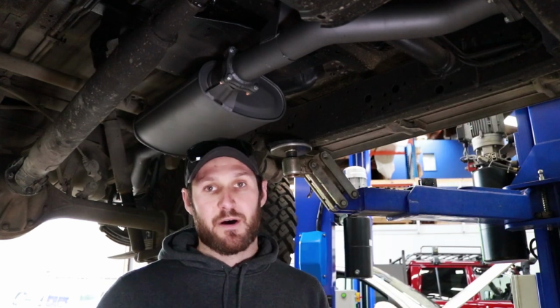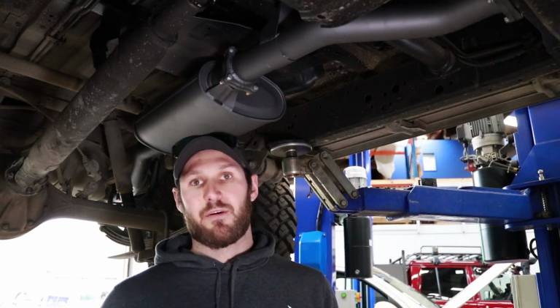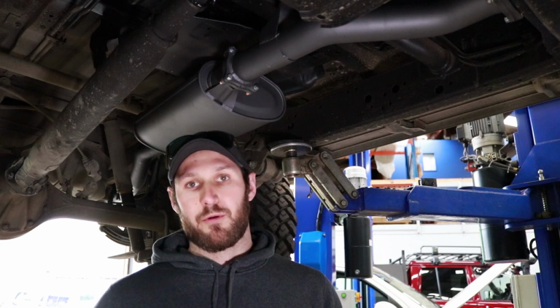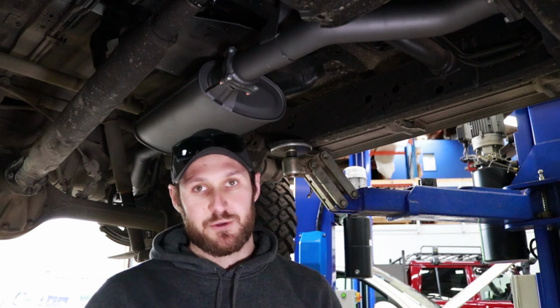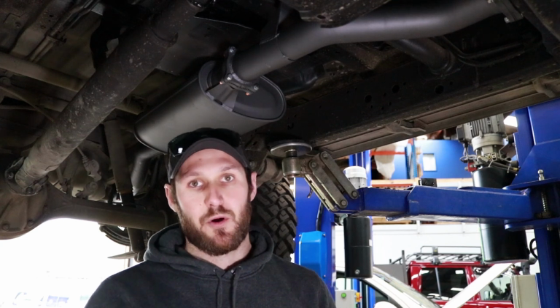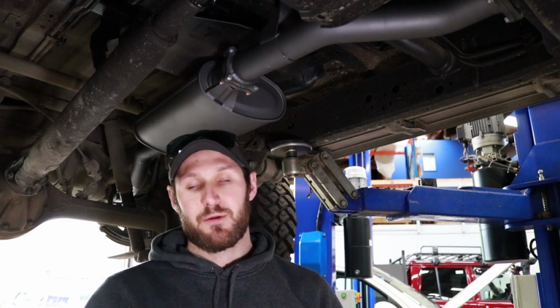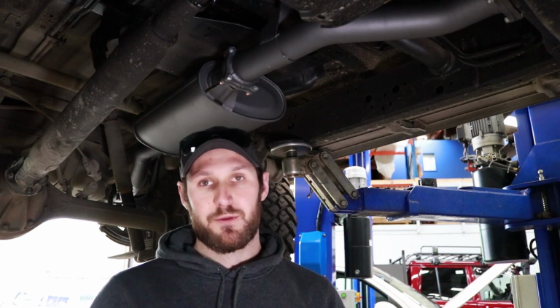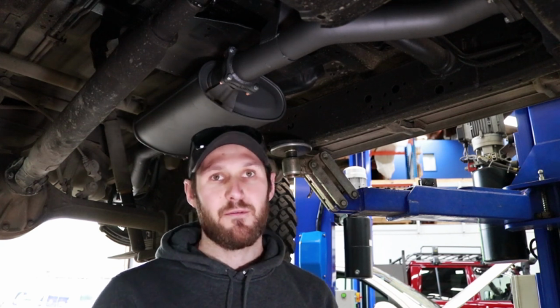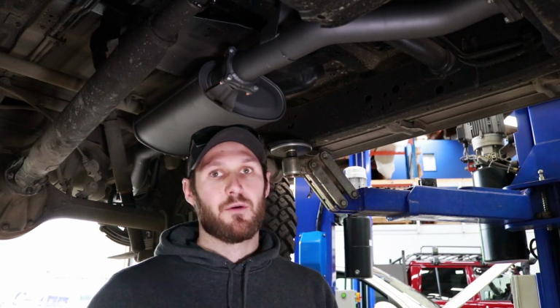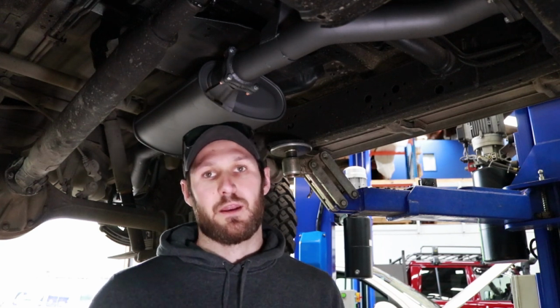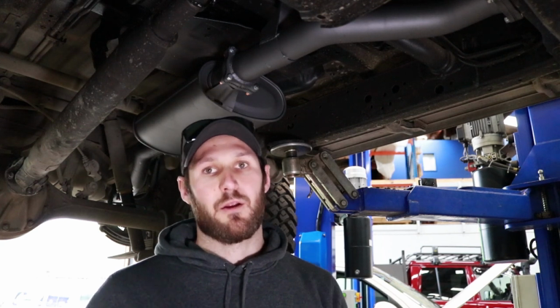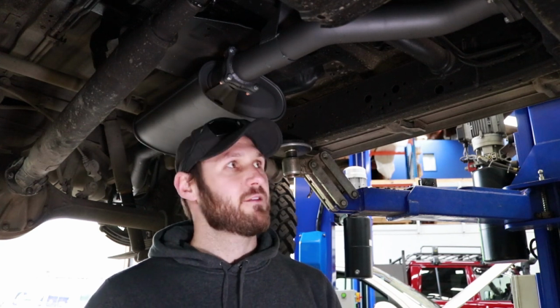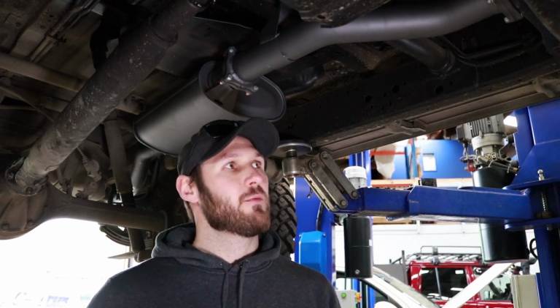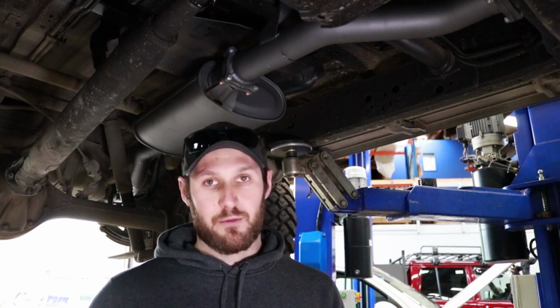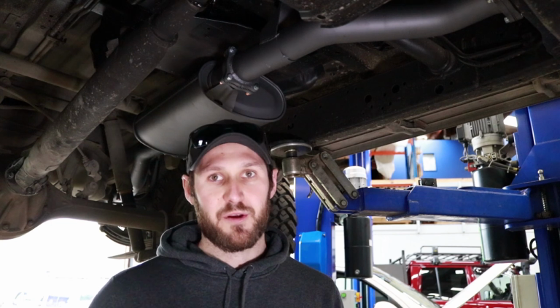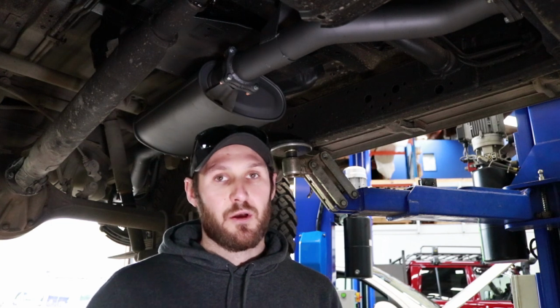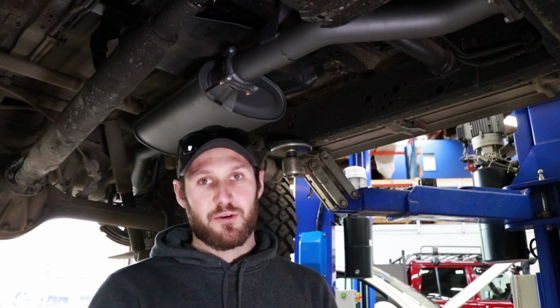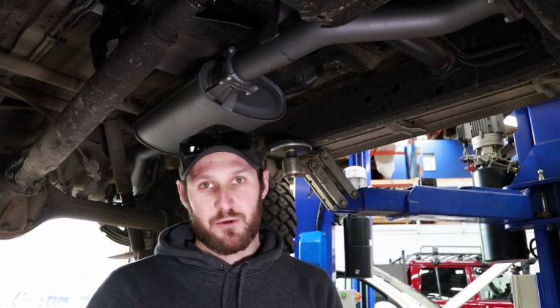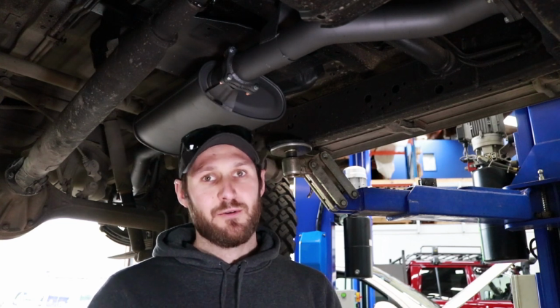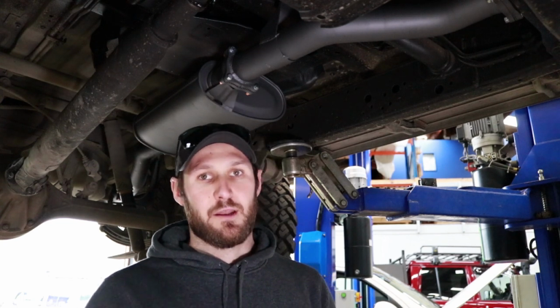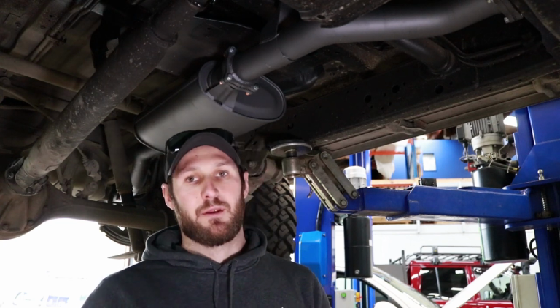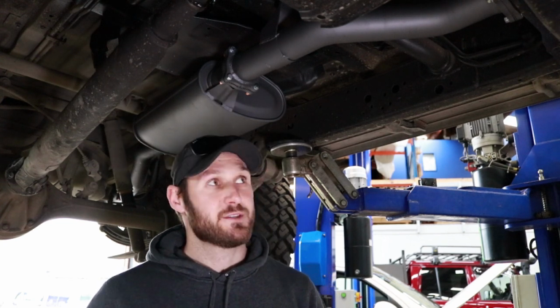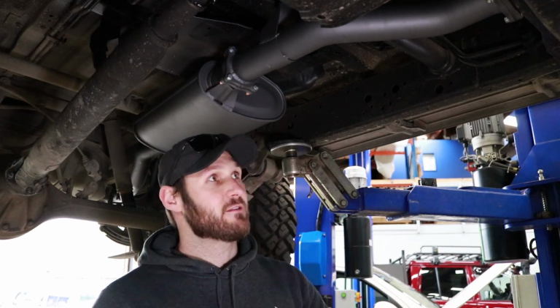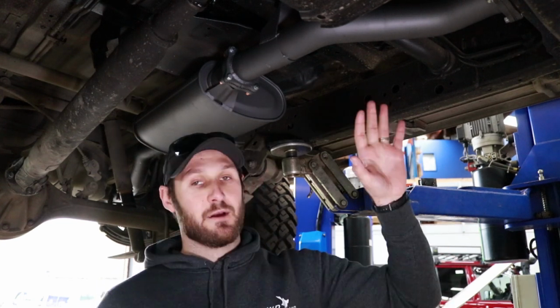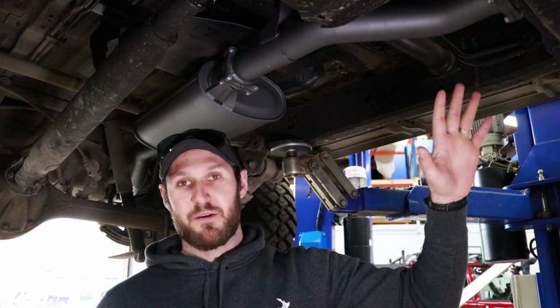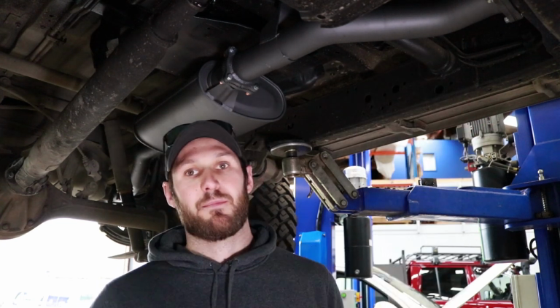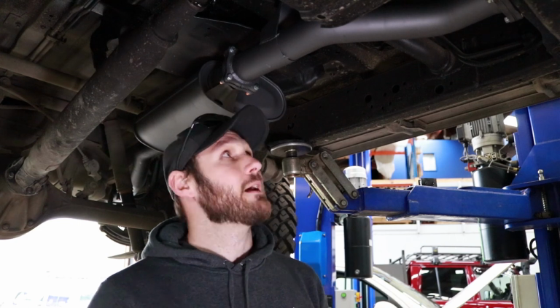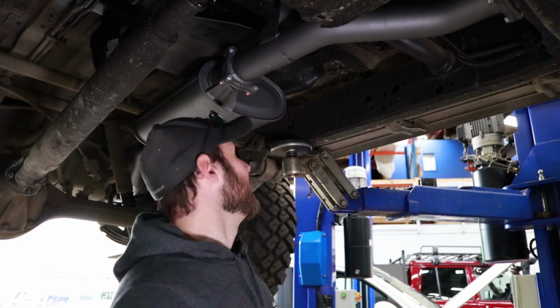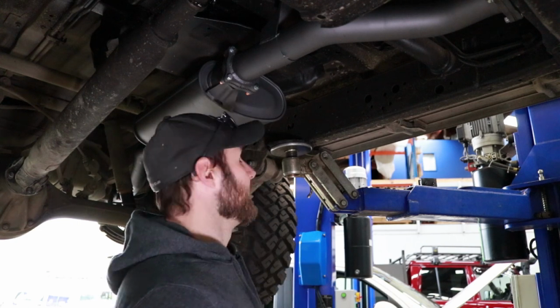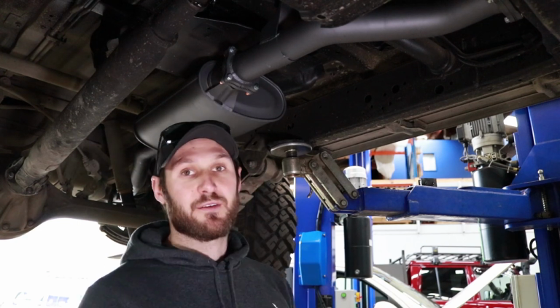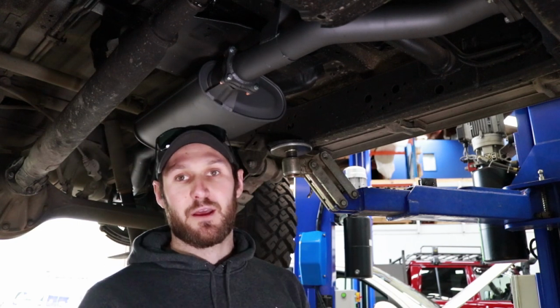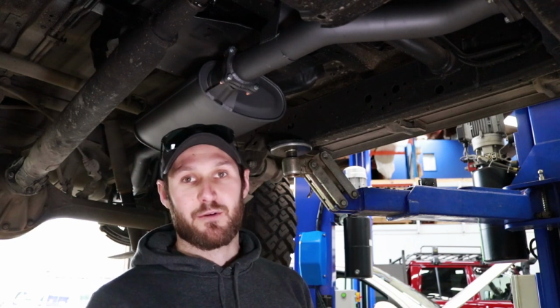Safari has developed all of its tunes to work perfectly with the DPF without any power loss, so there's no real point in removing it. Also it's not legal and you don't meet your emission standards. So definitely keep that in there. Pretty excited to hear this thing run.